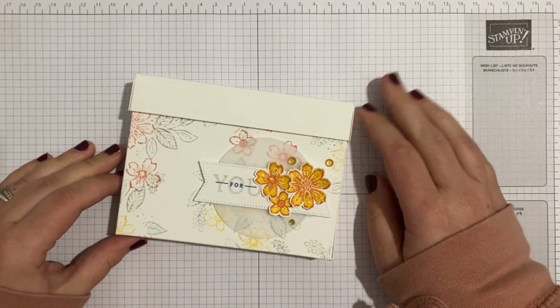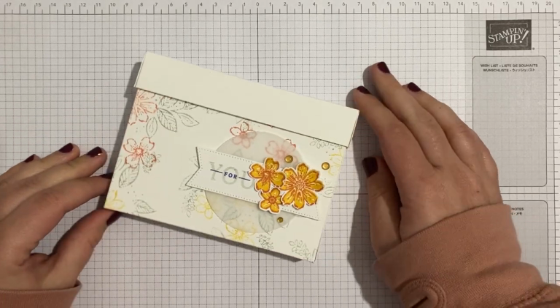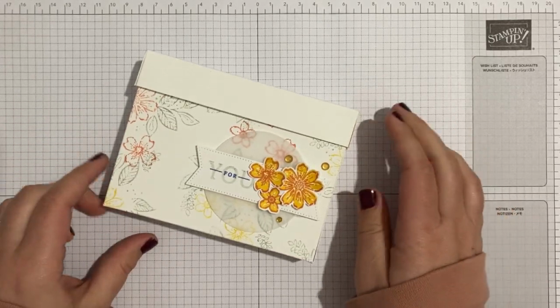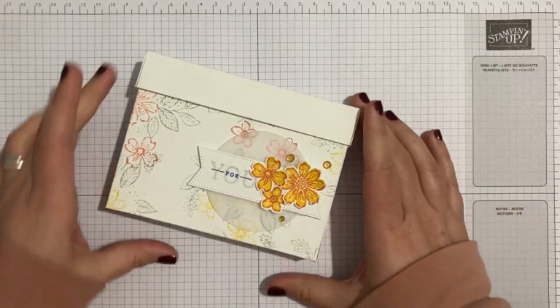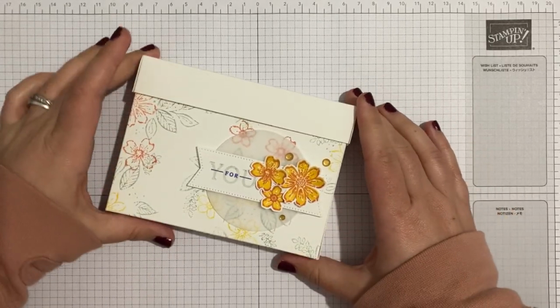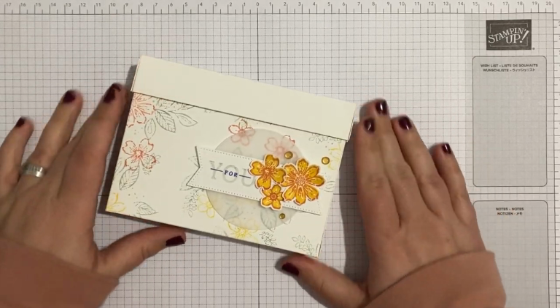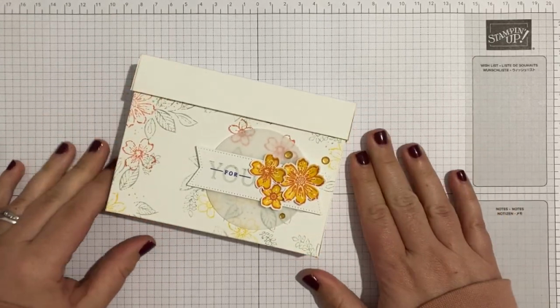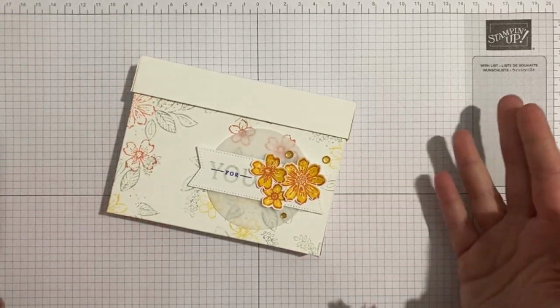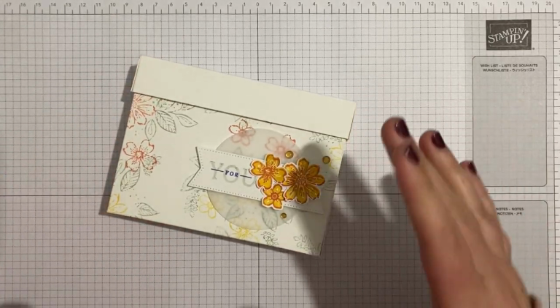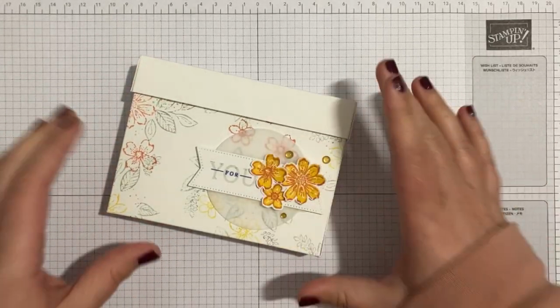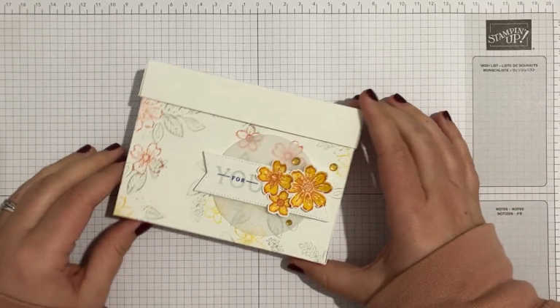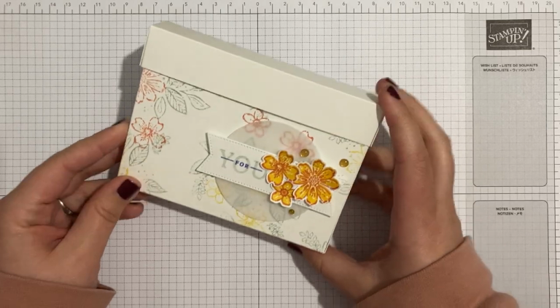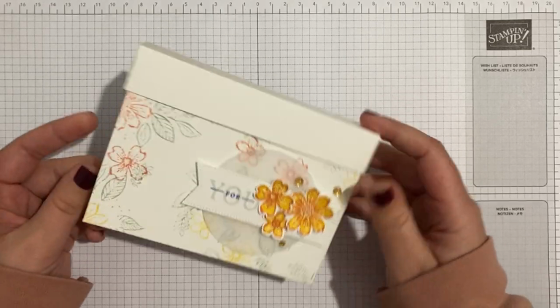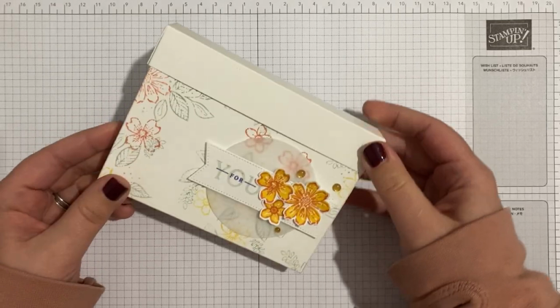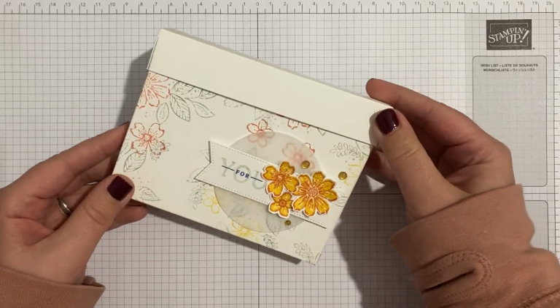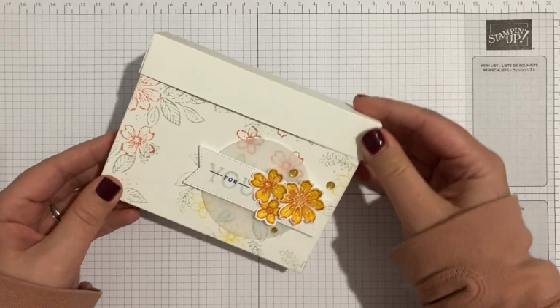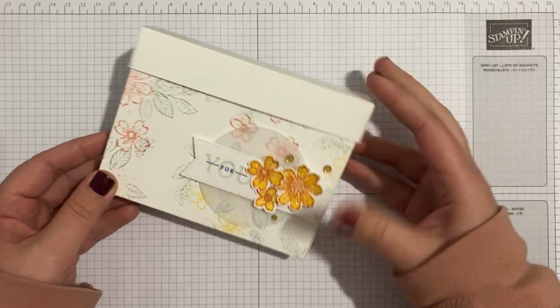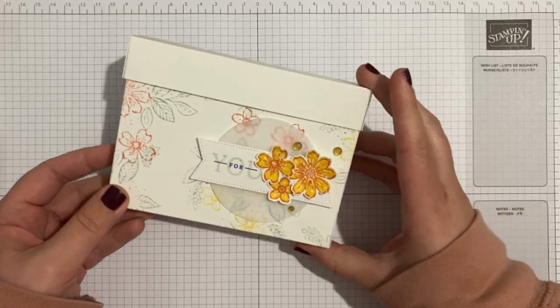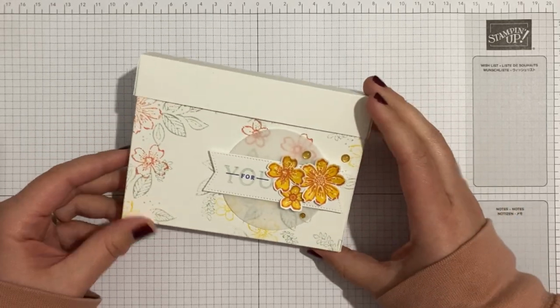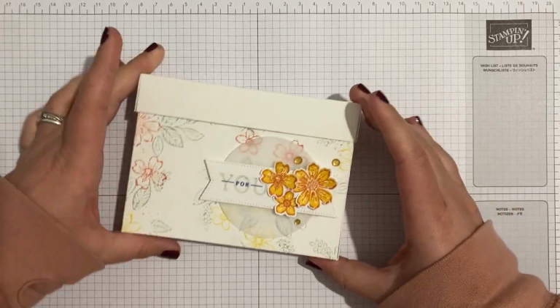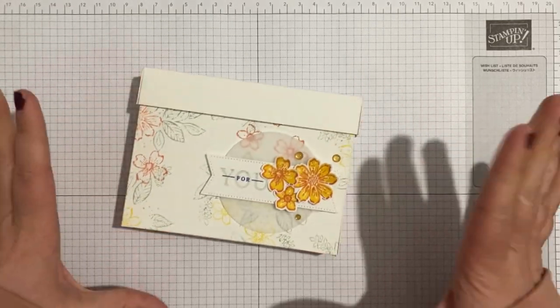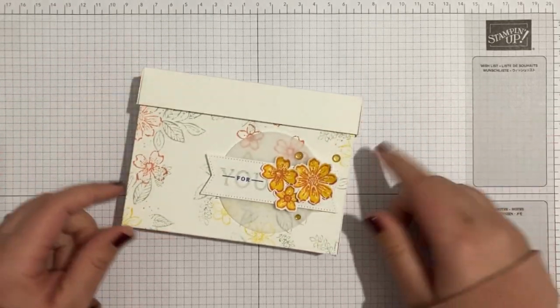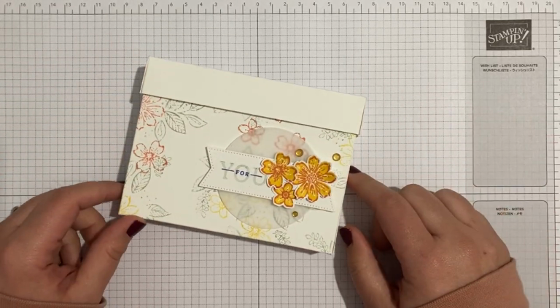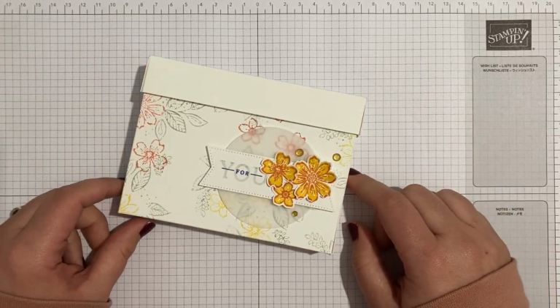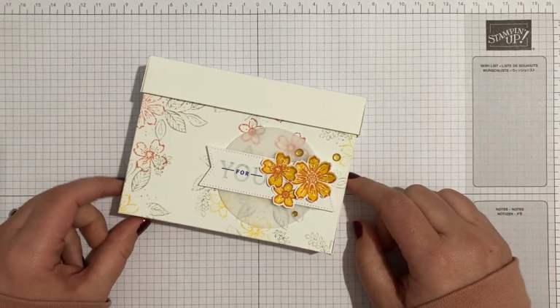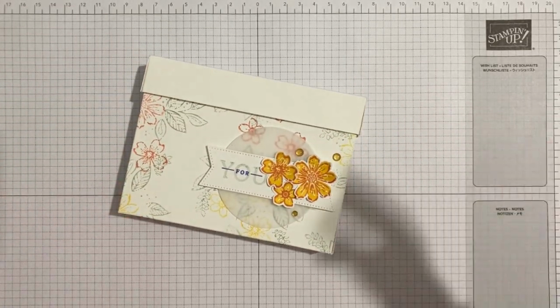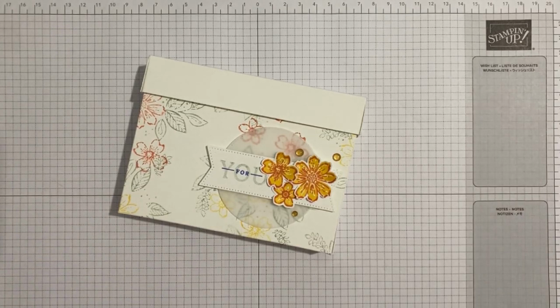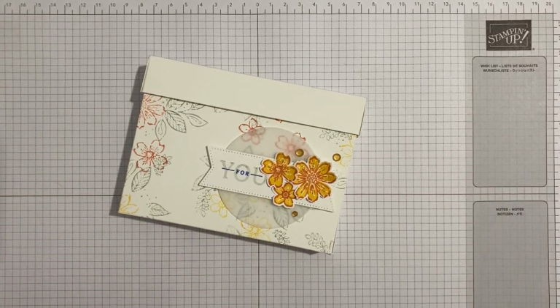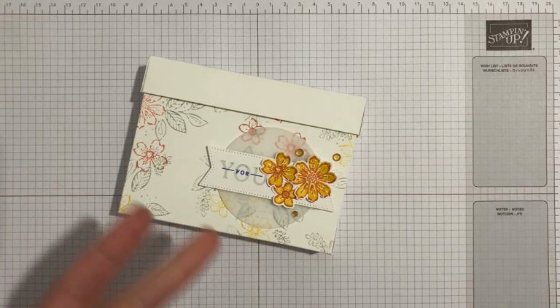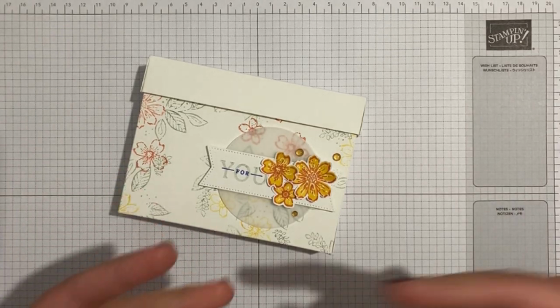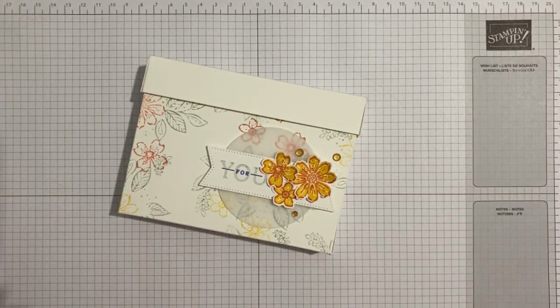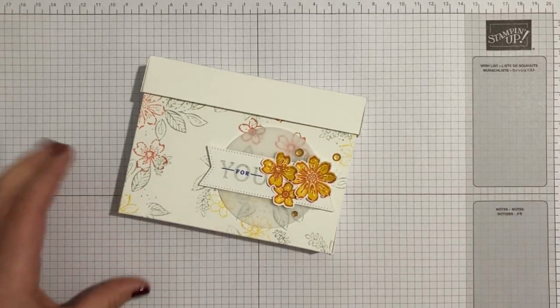Hello, welcome to Stampin' by Hannah. Thank you so much for joining me. I have a 3D project for you this week. I am an independent Stampin' Up demonstrator based in the UK.